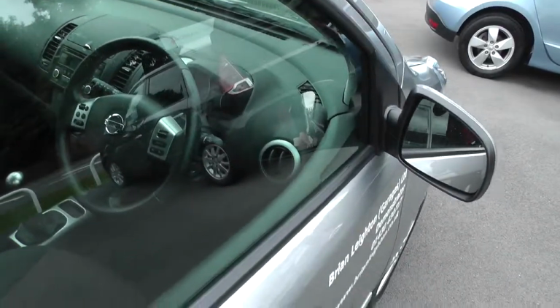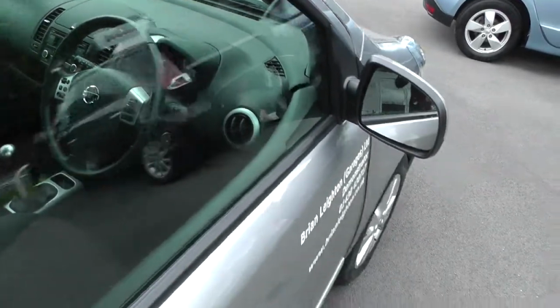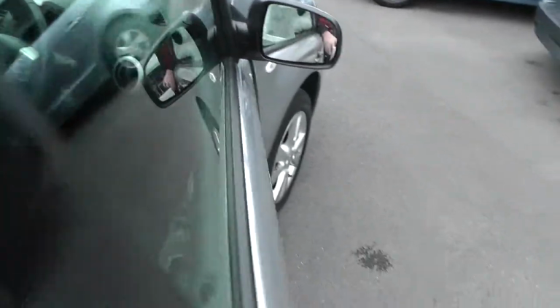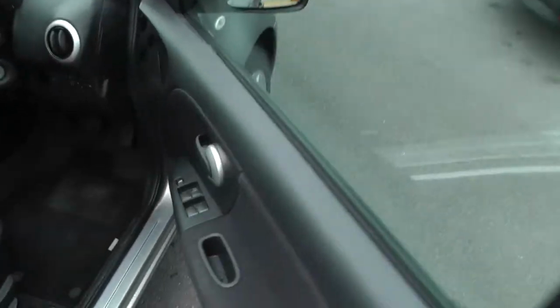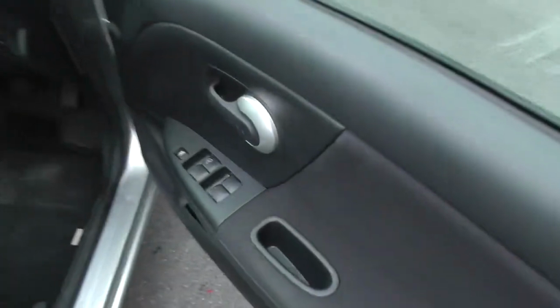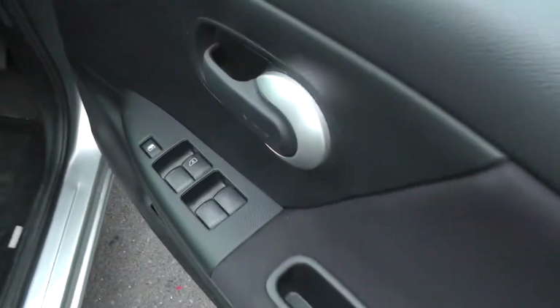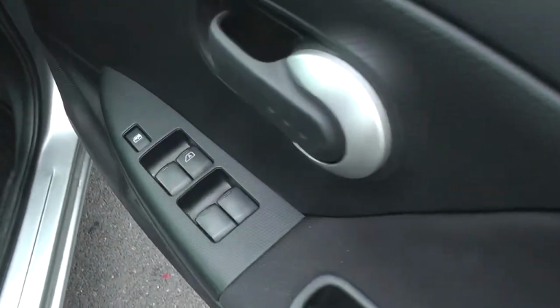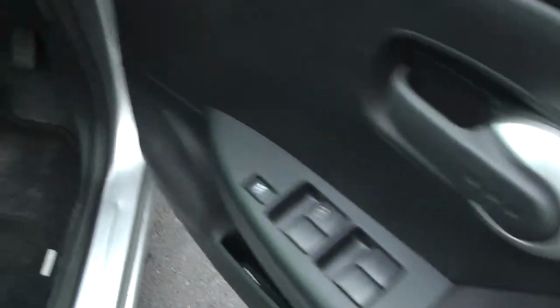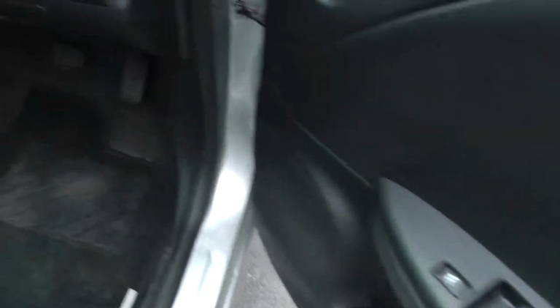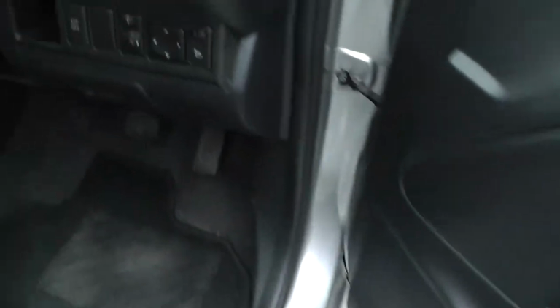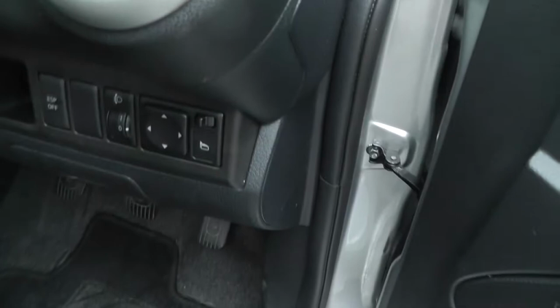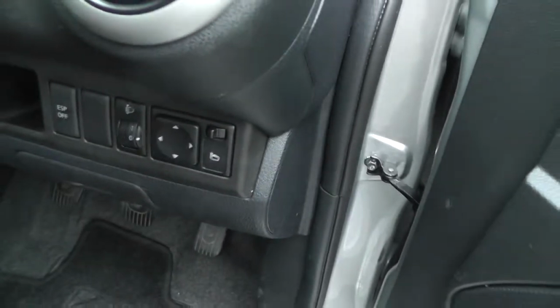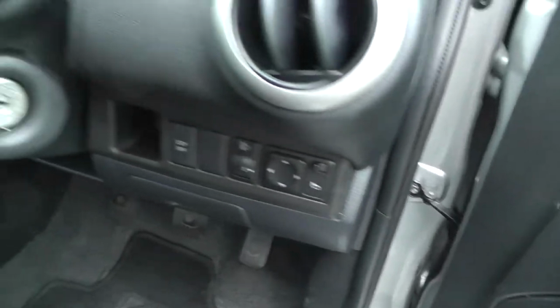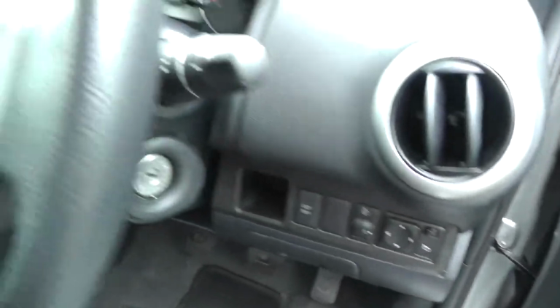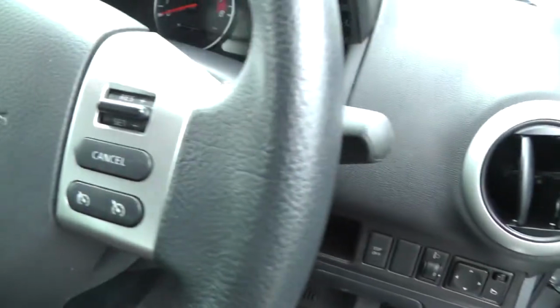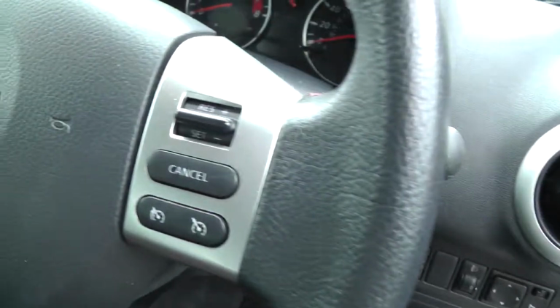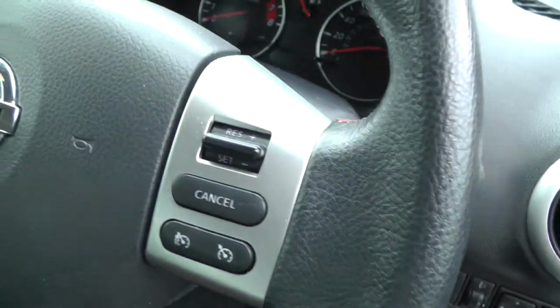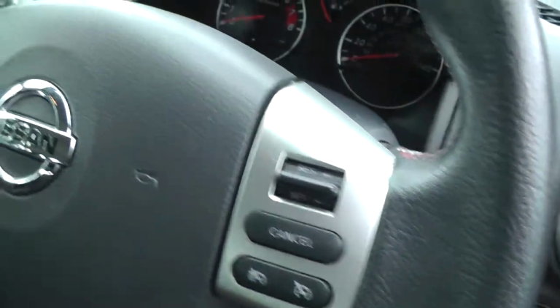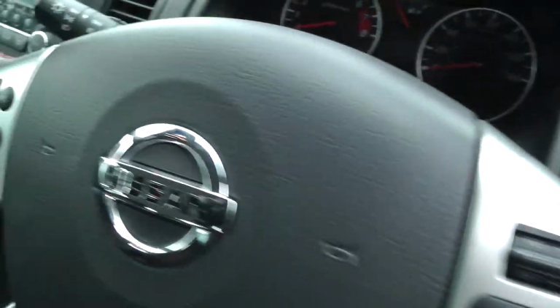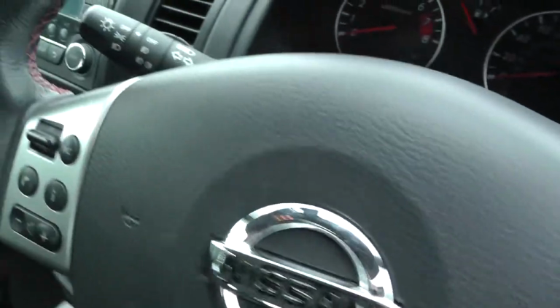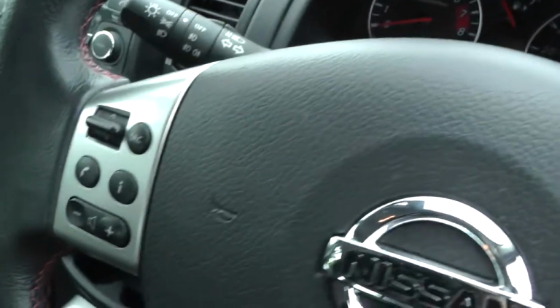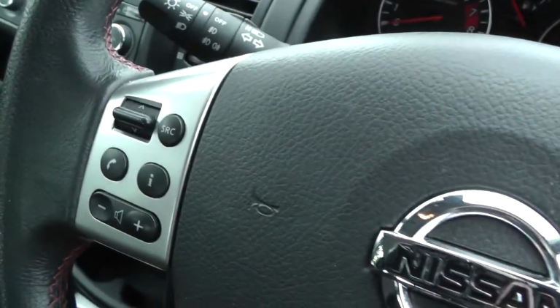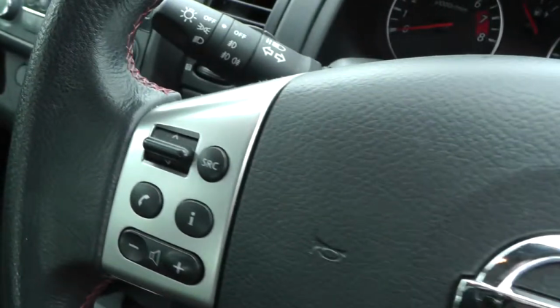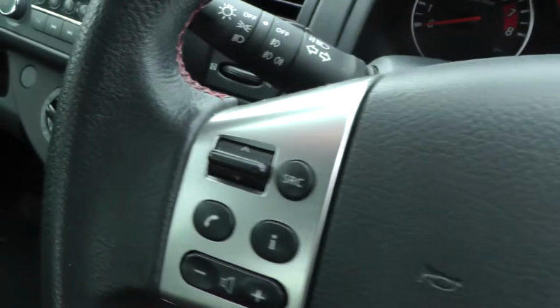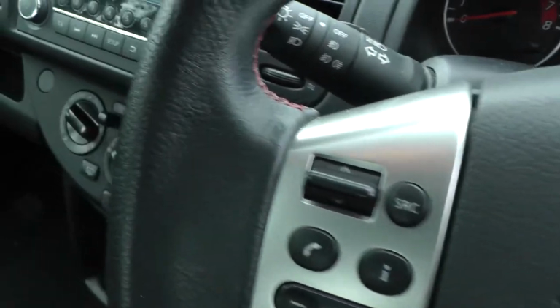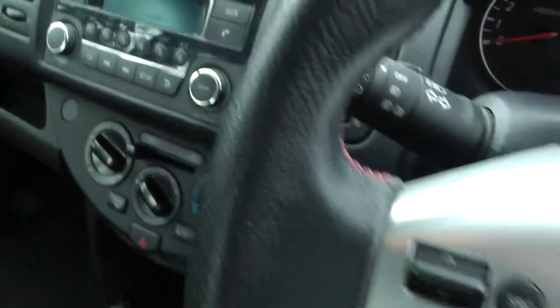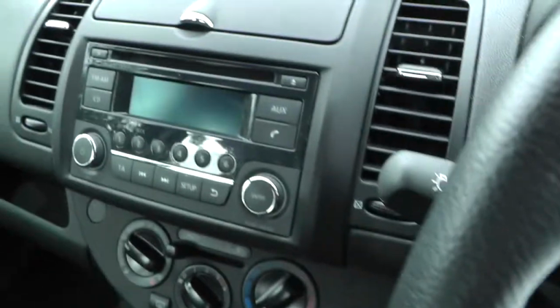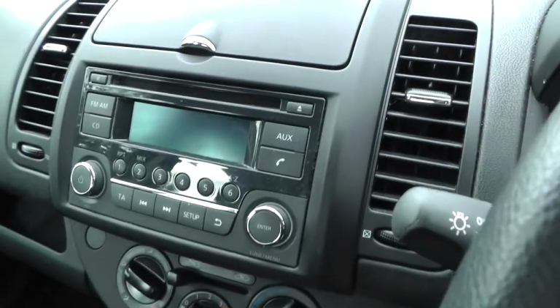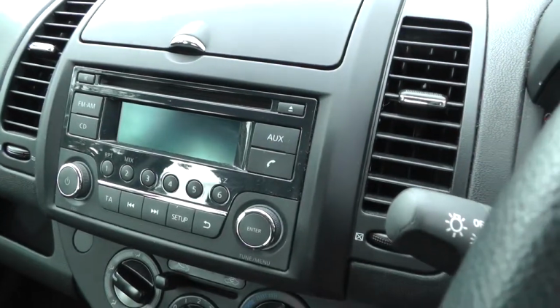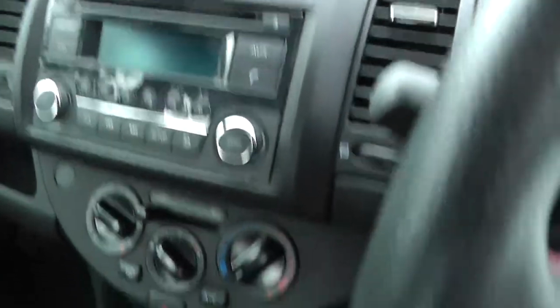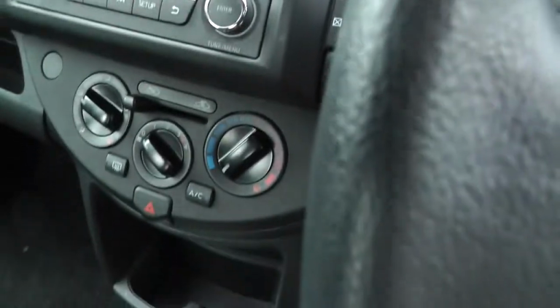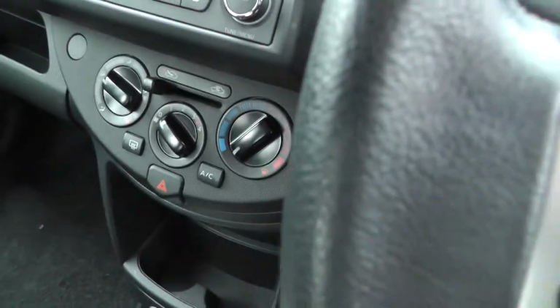If we have a look inside, you'll find front and rear electric windows, electric door mirrors, cruise control, Bluetooth telephone preparation, CD player and air conditioning.